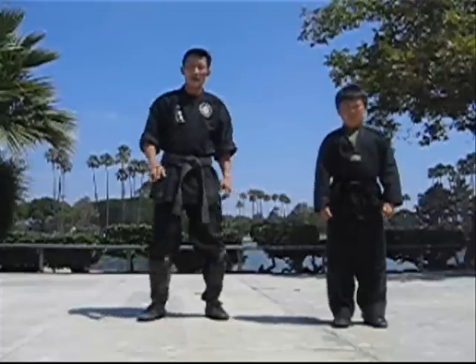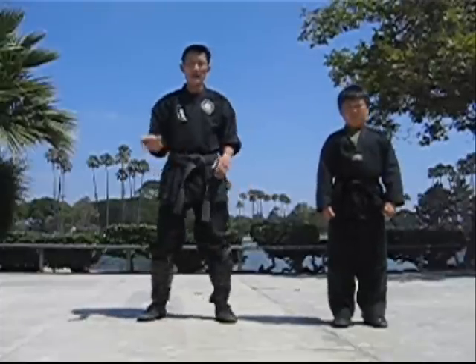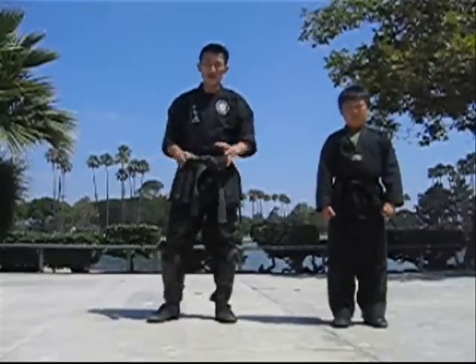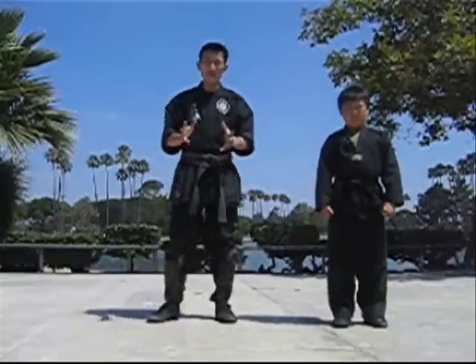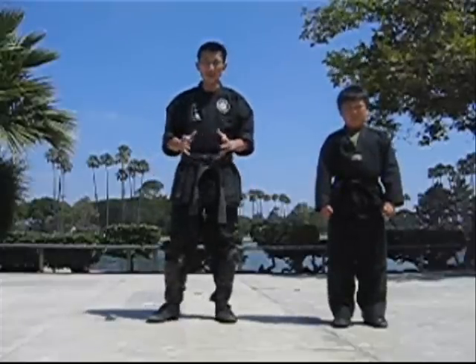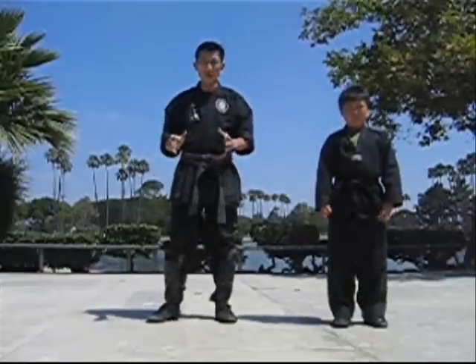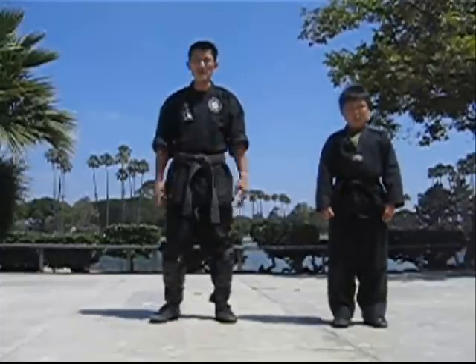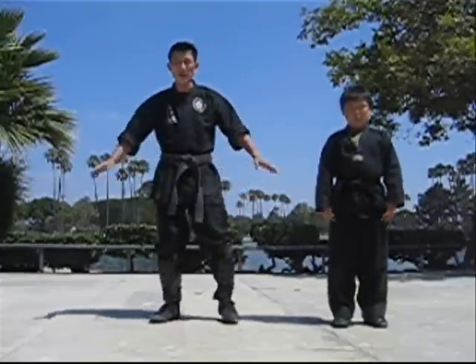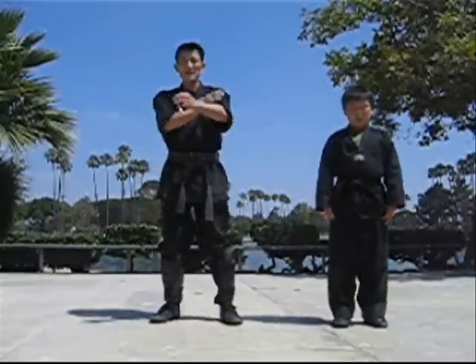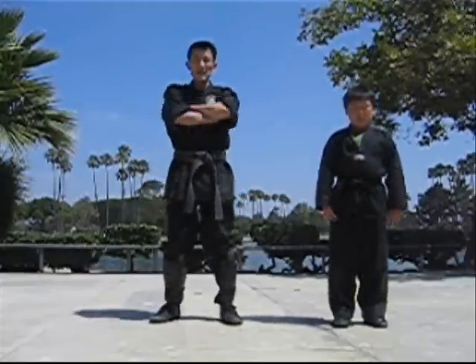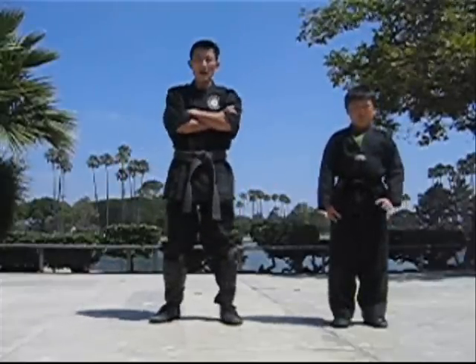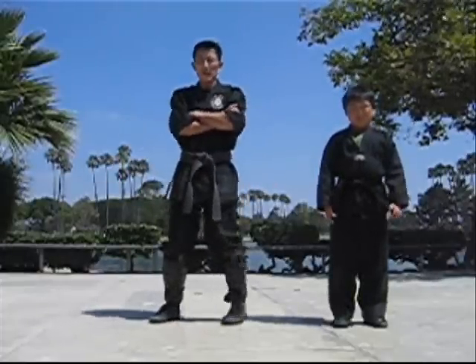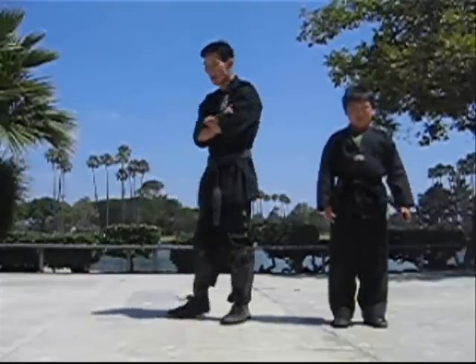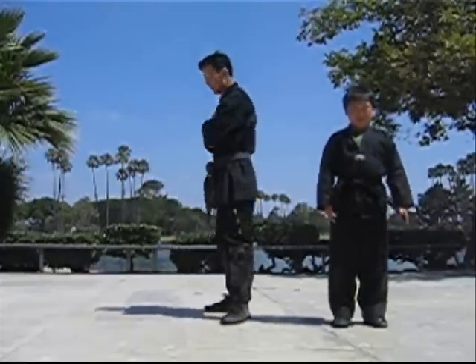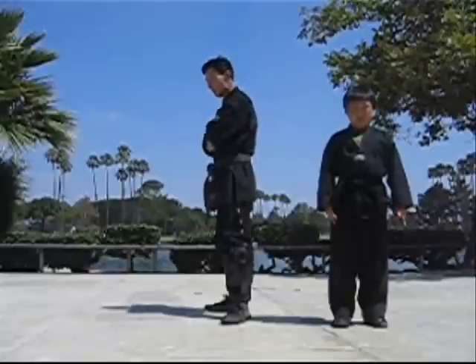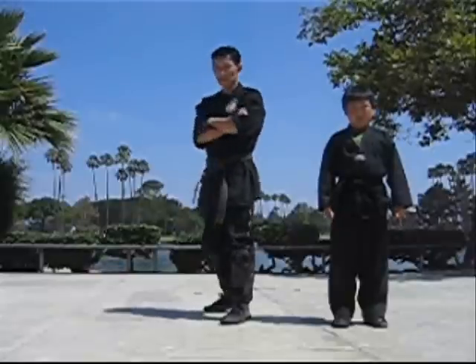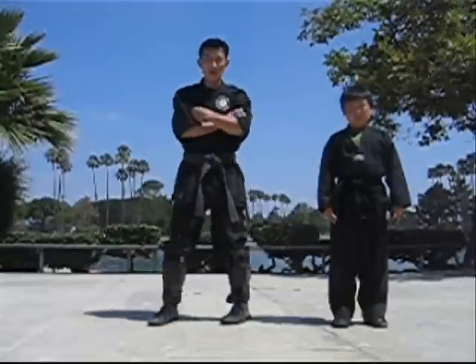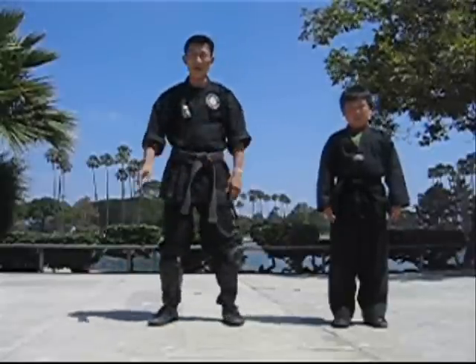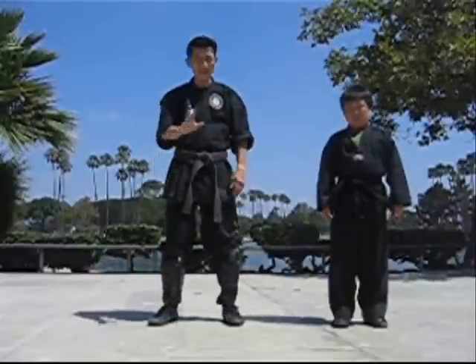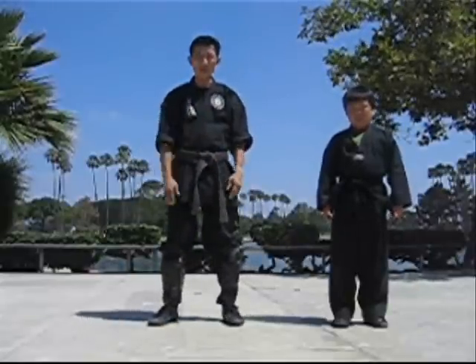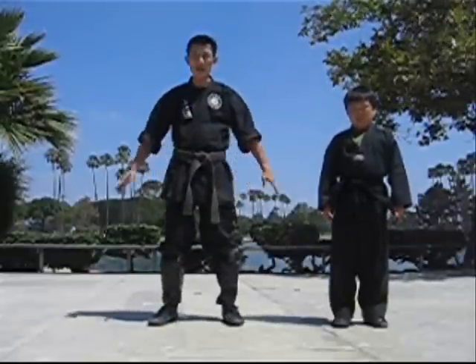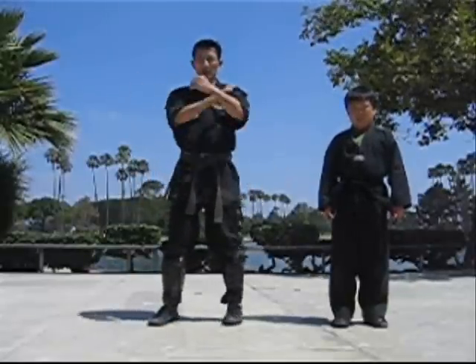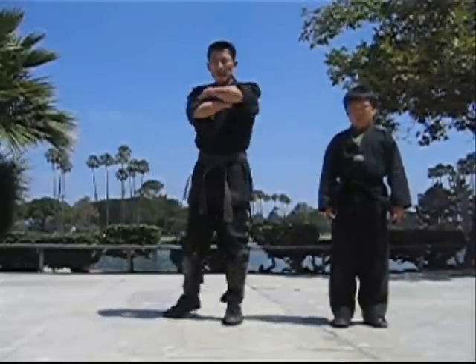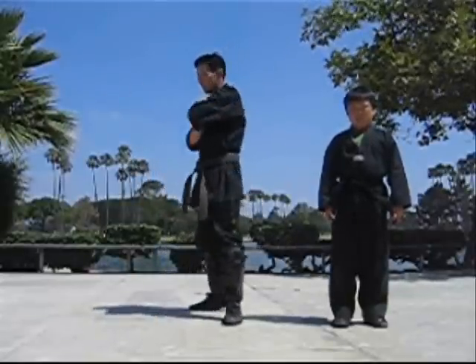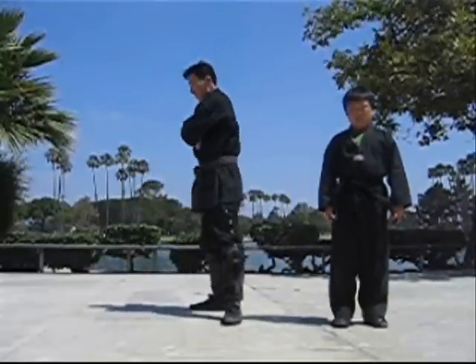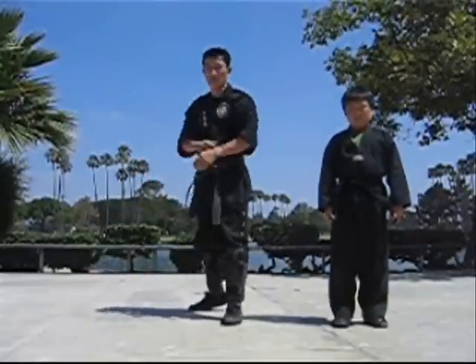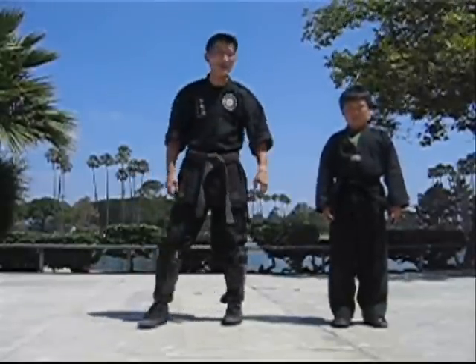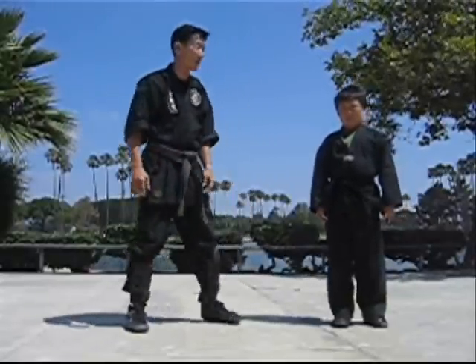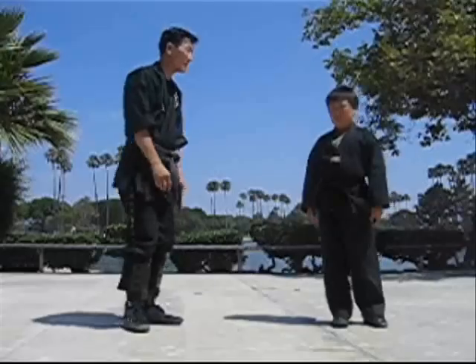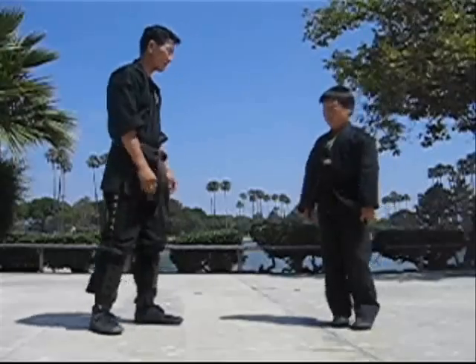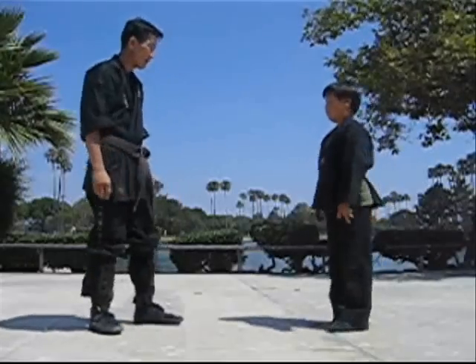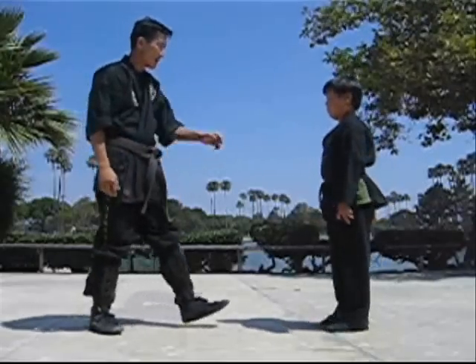Hey kids, we've got another technique for you. This is called the crossing the arm and breaking the wrist technique. It's as simple as that — you cross the arm, turn, and break the wrist.